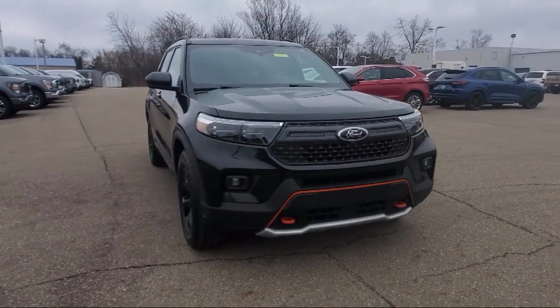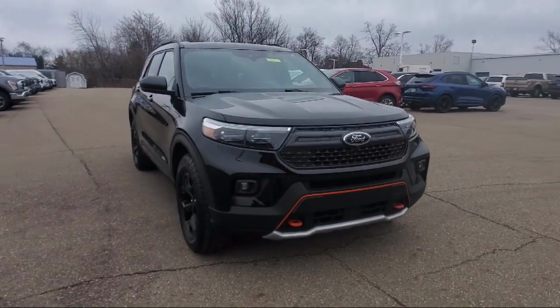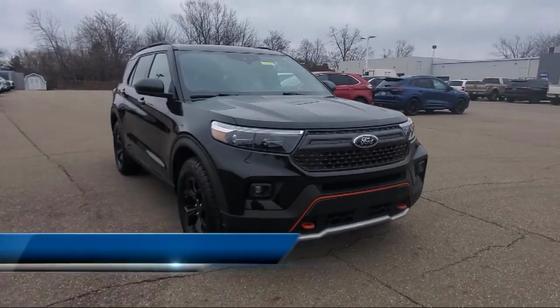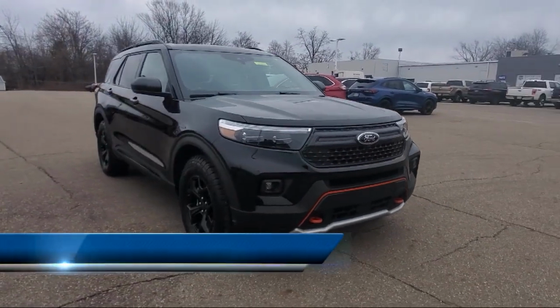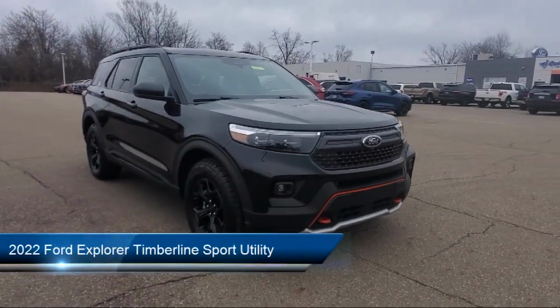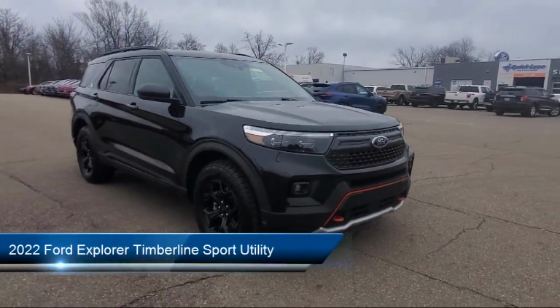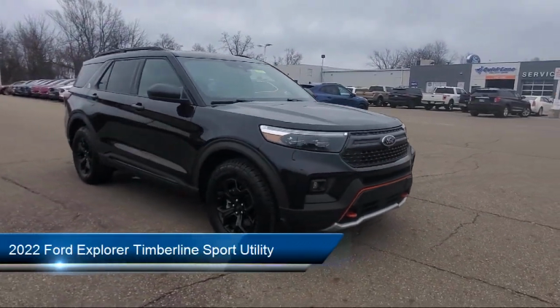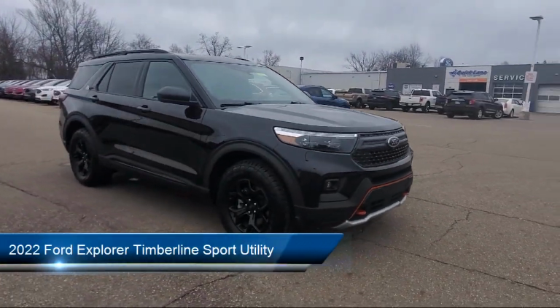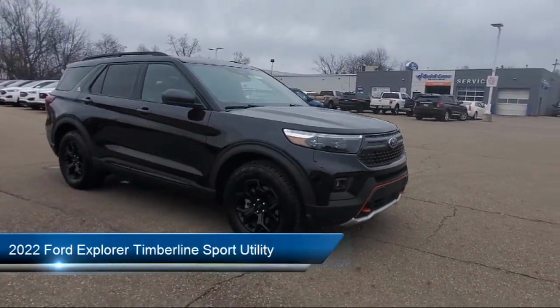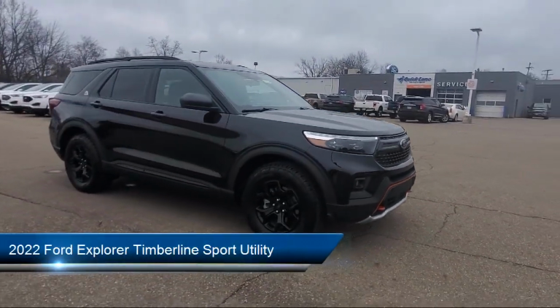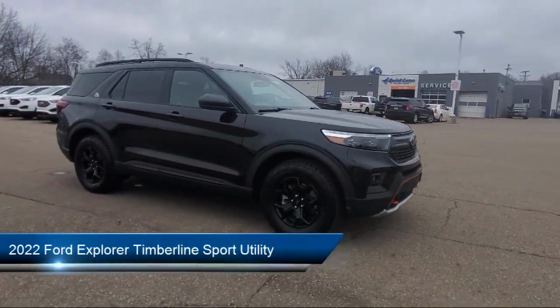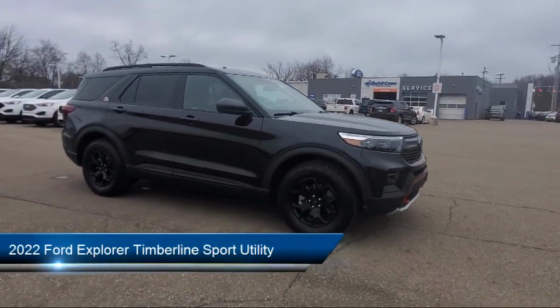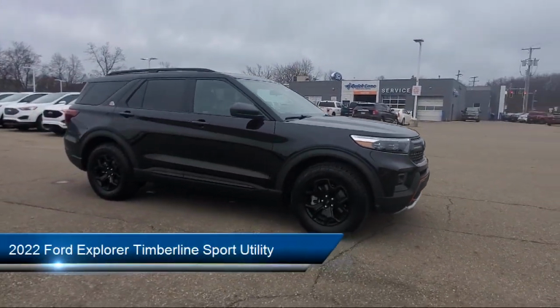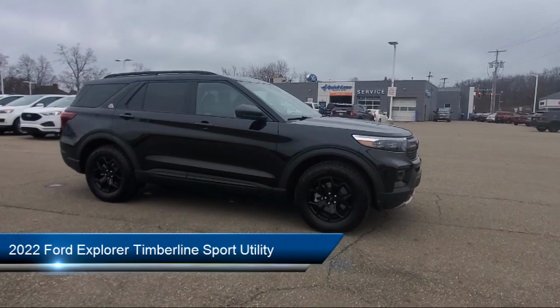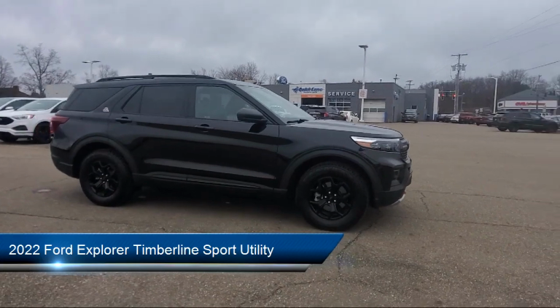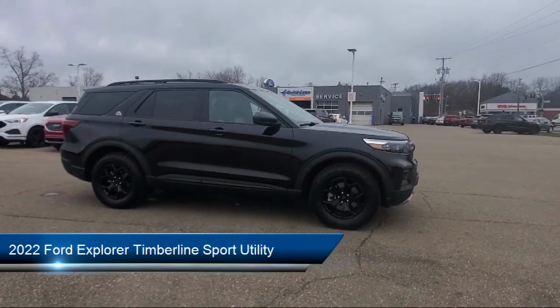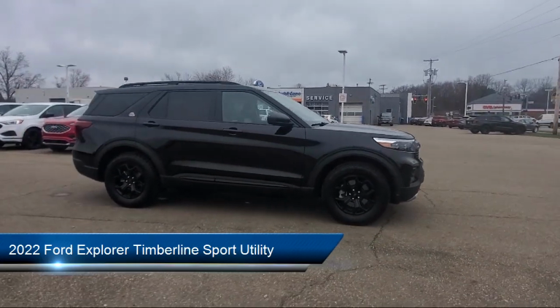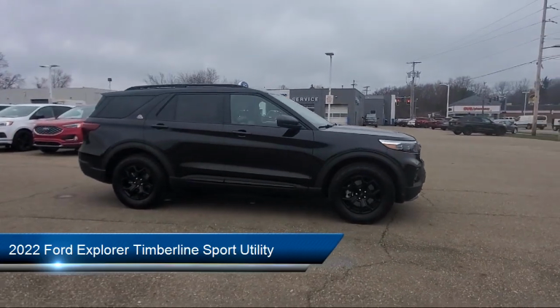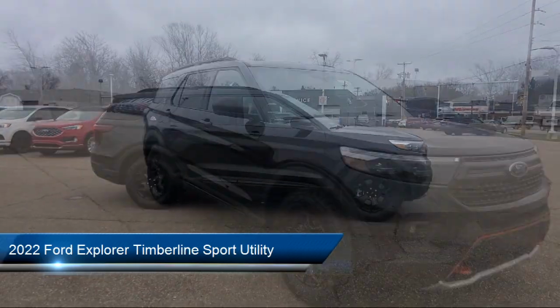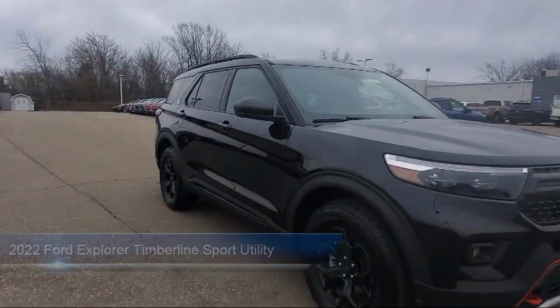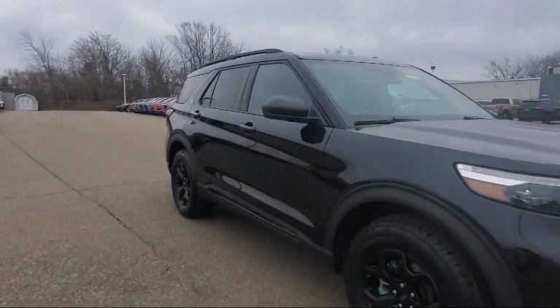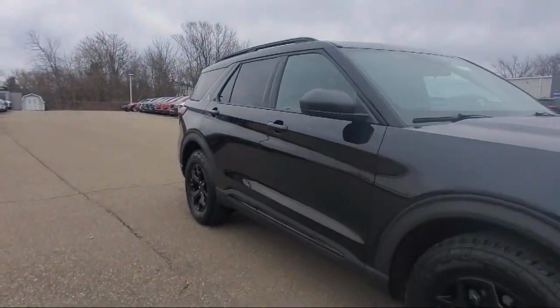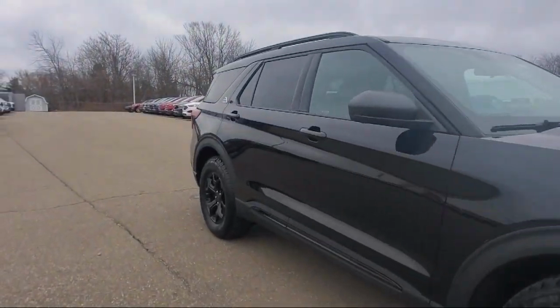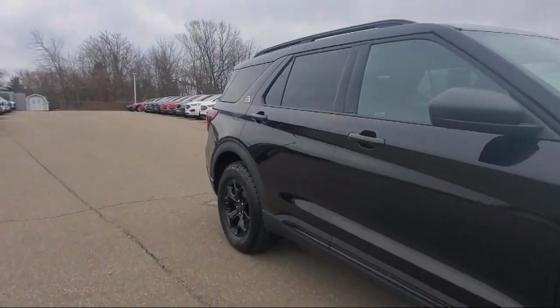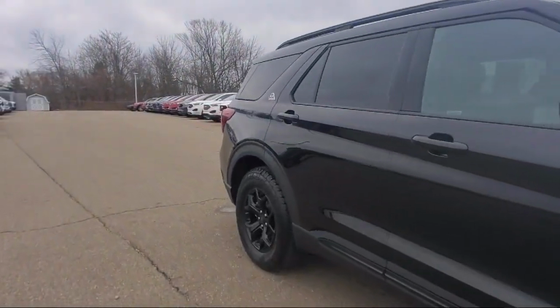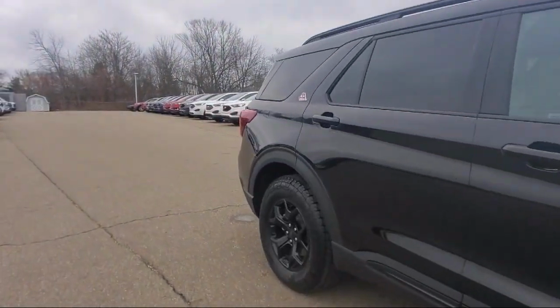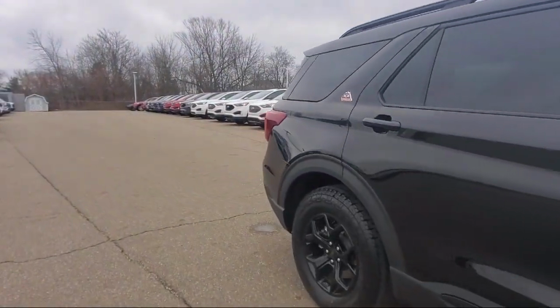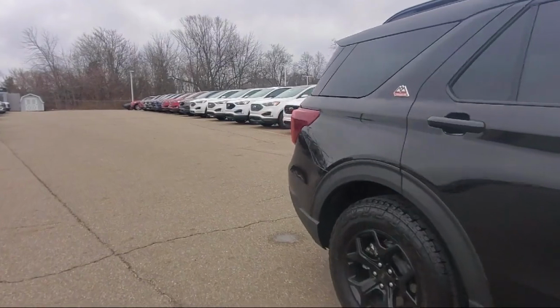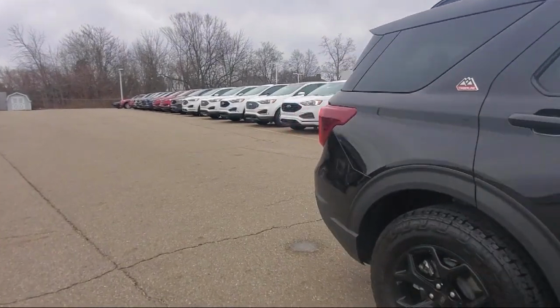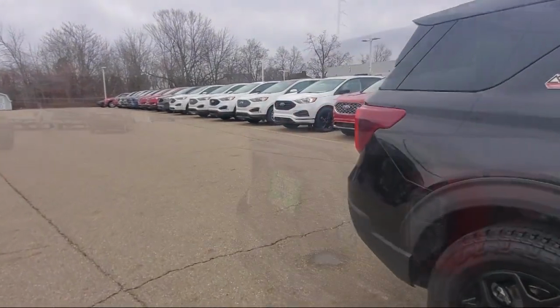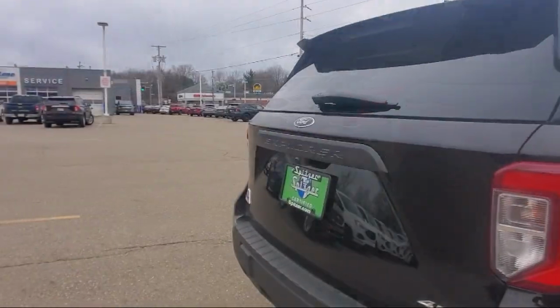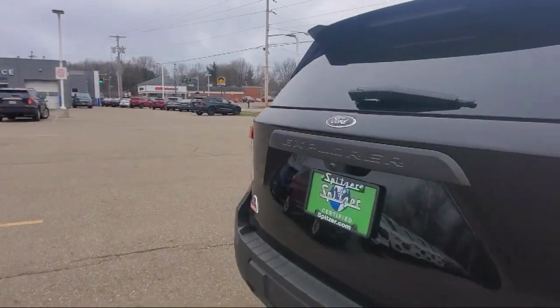It comes equipped with FordPass Connect, Navigation, Third Row Seating, Keyless Entry, Leather Steering Wheel with Auto Tilt-Away, Rear View Camera, and Roof Rack.